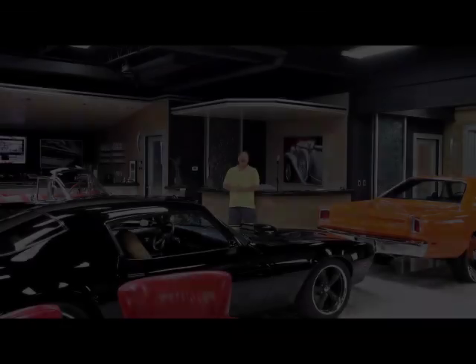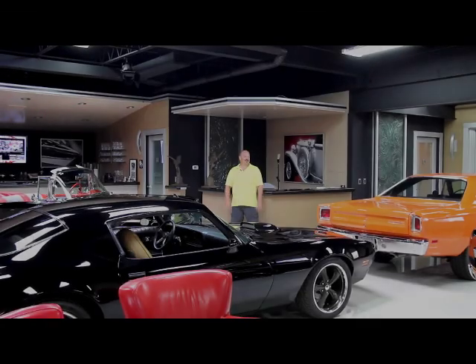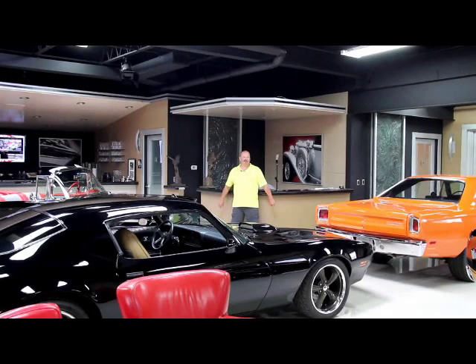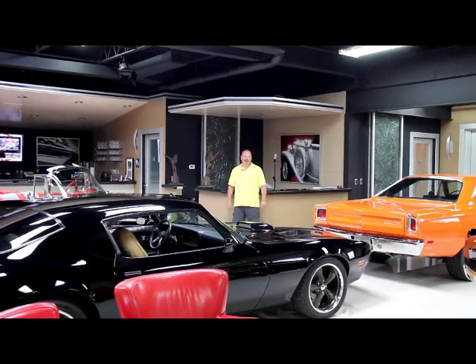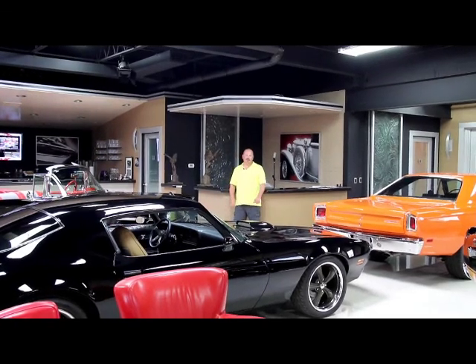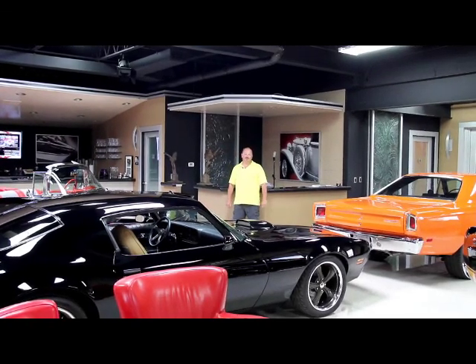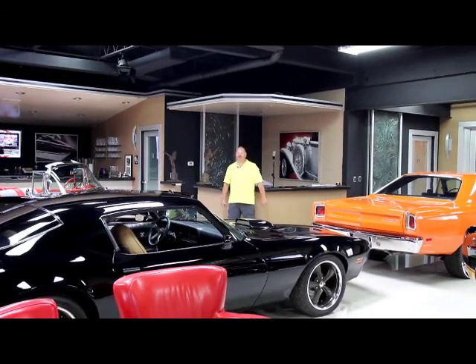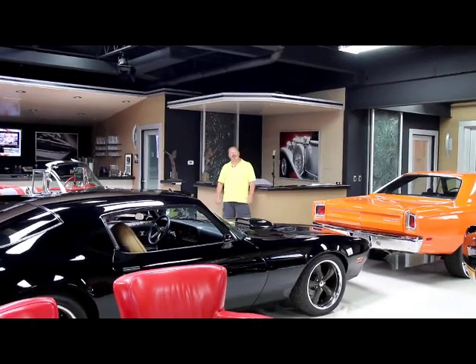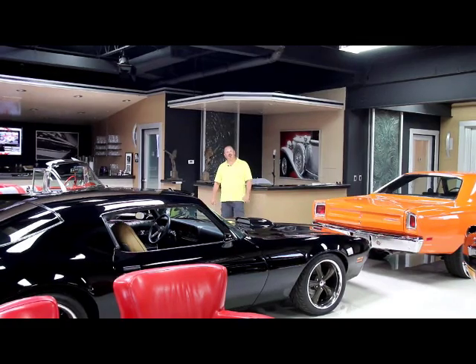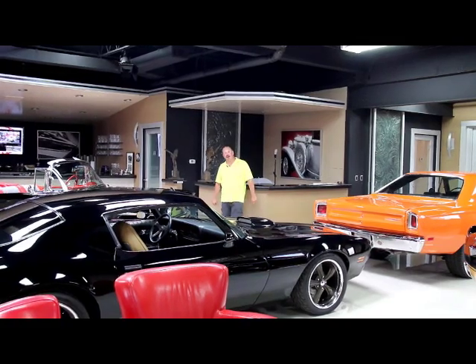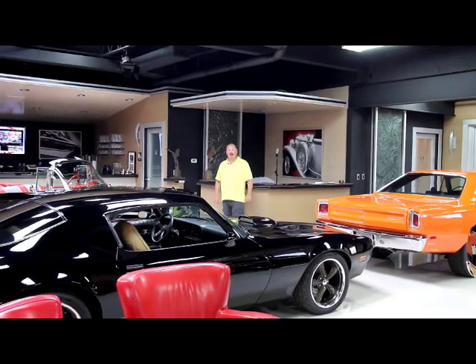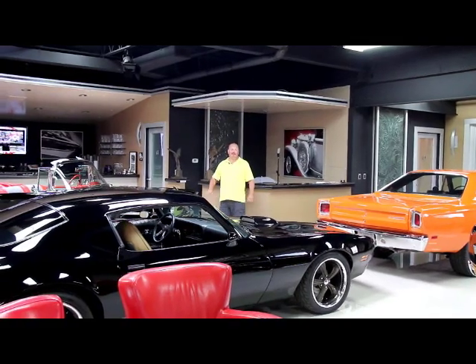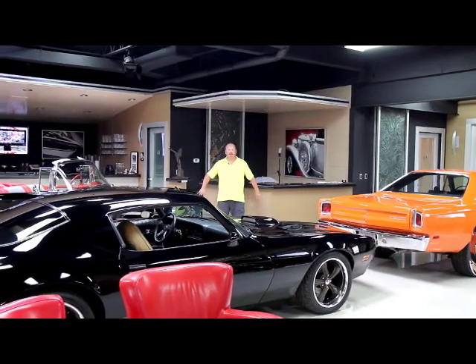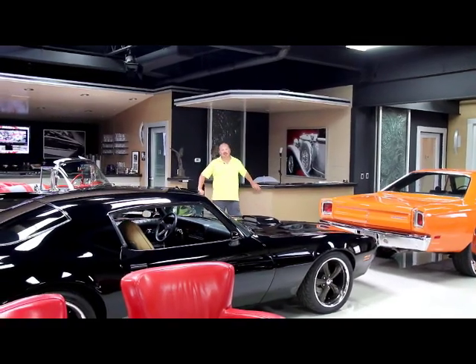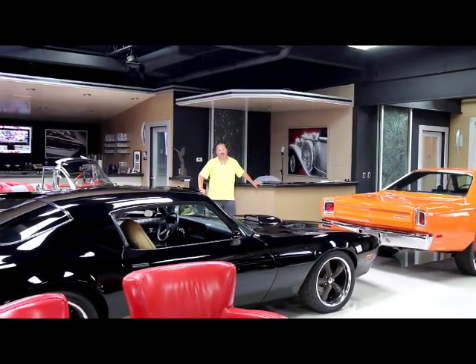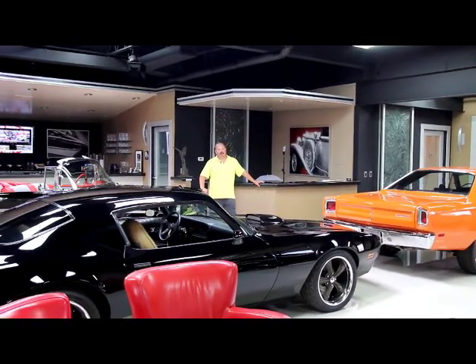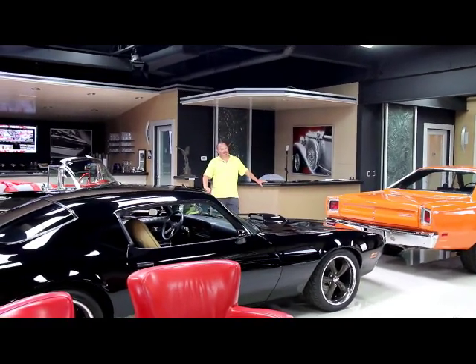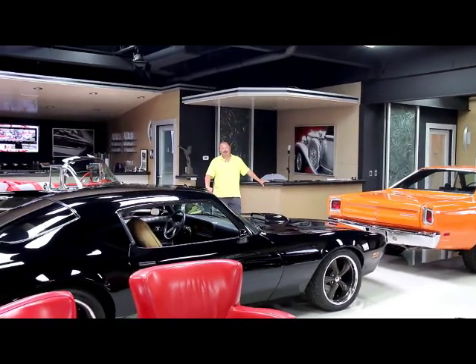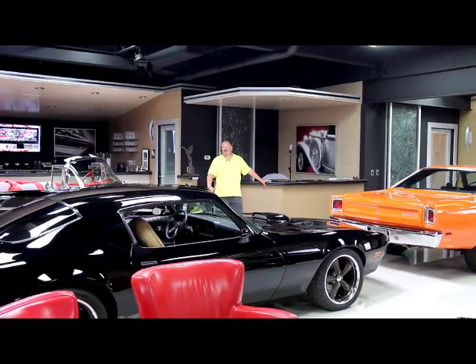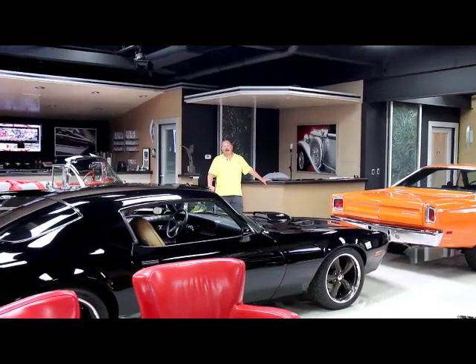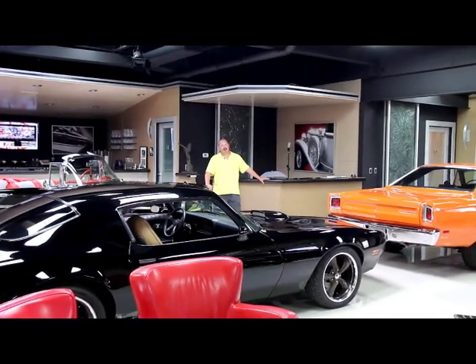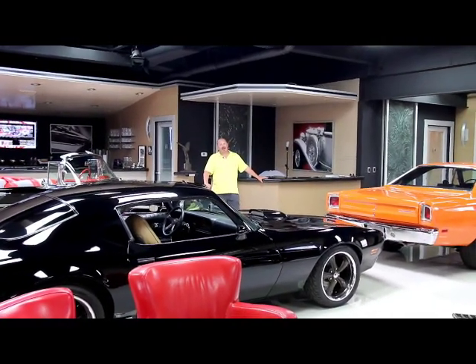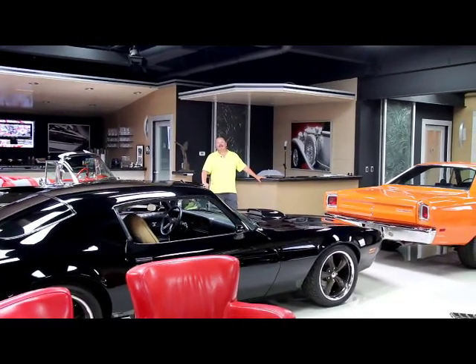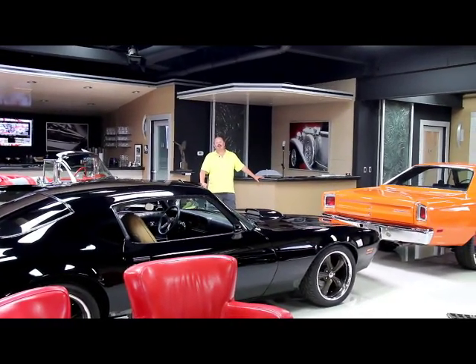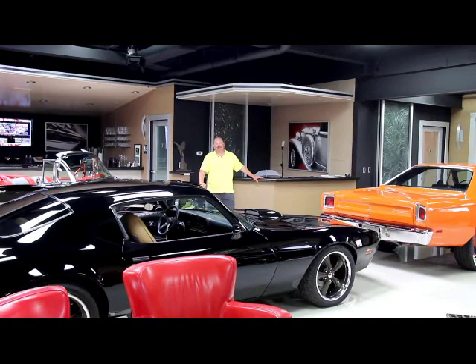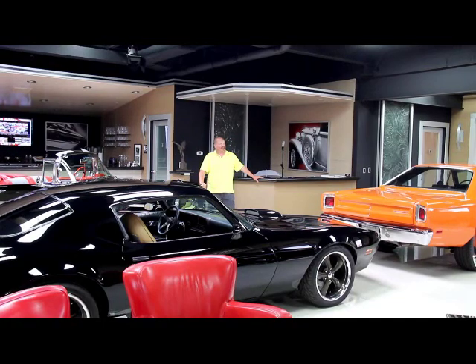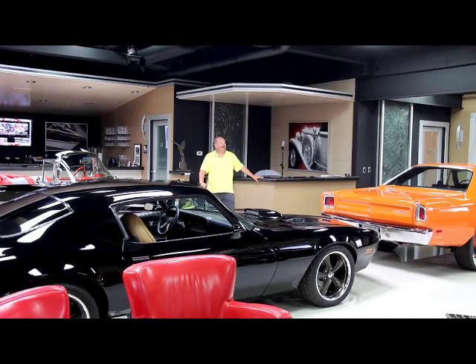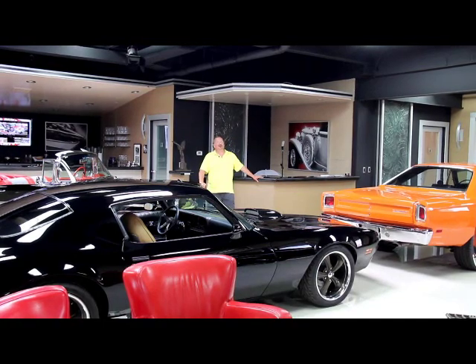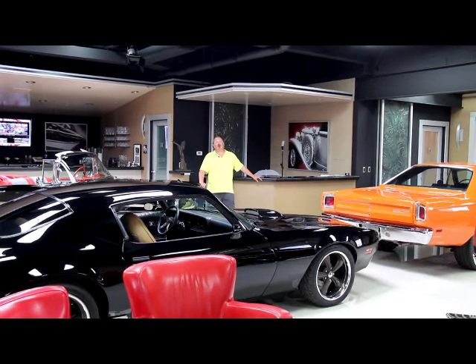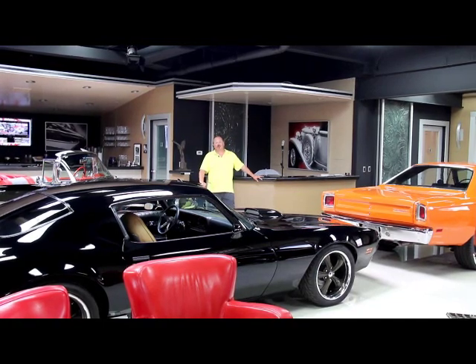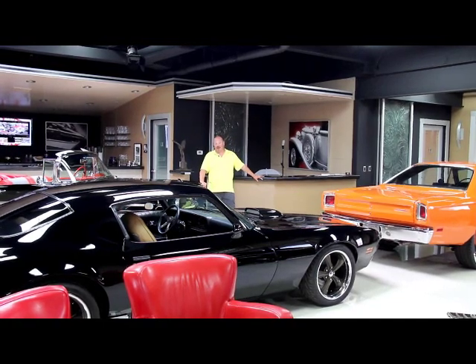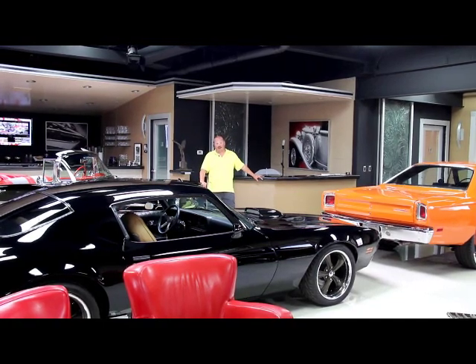Hi, it's Greg from Vanguard Motor Sales. Today I've got a really hot 51 Chevrolet pickup truck. It's got air ride on it and air conditioning. It is a gorgeous vehicle.